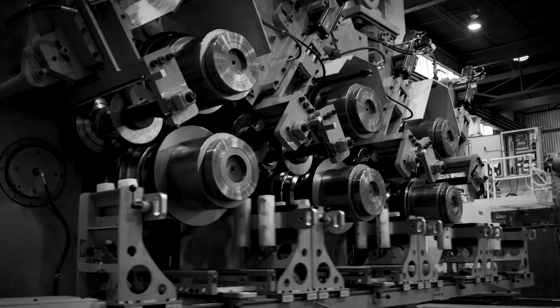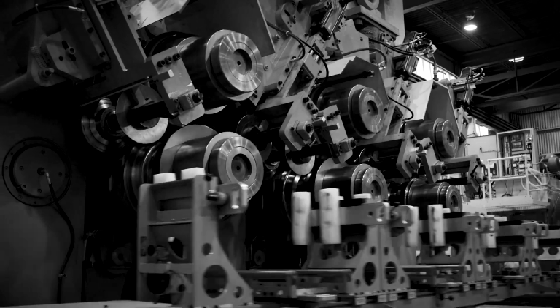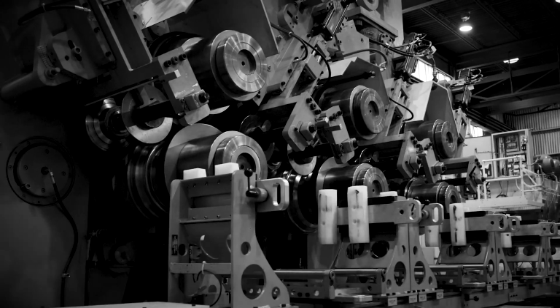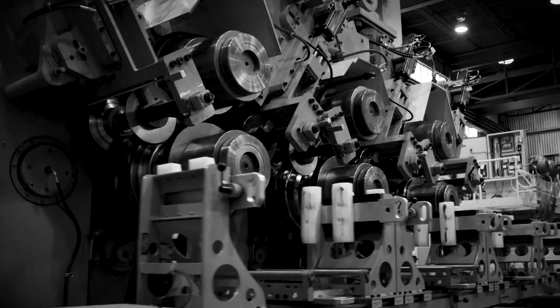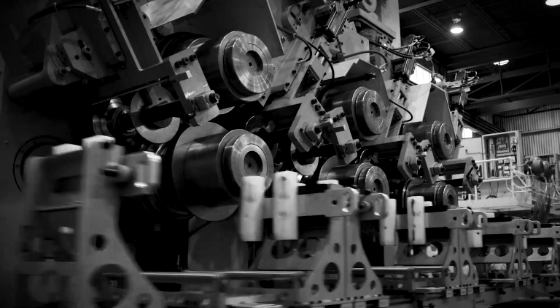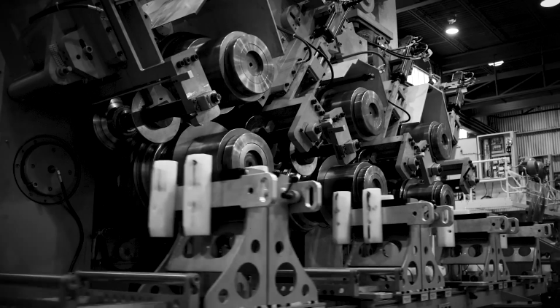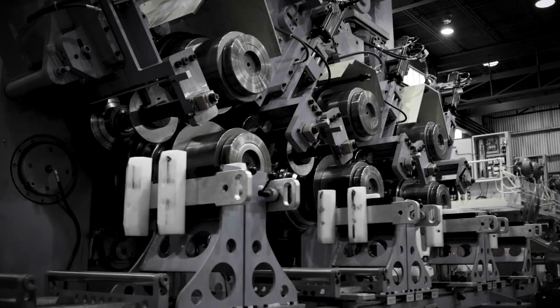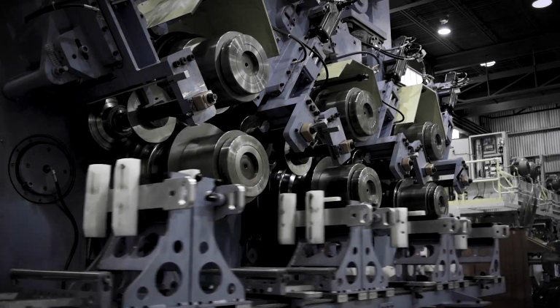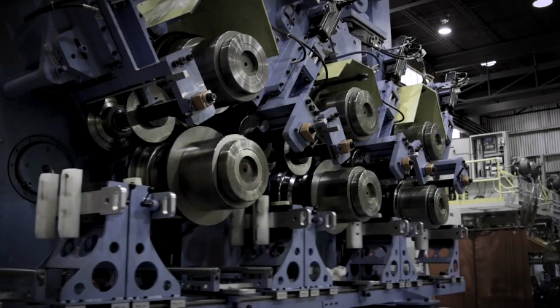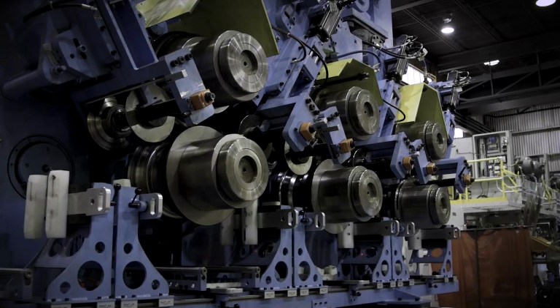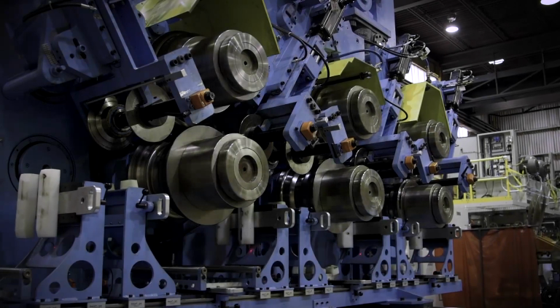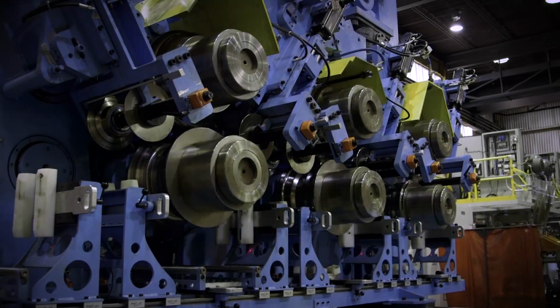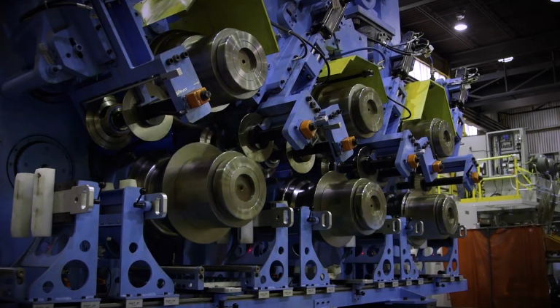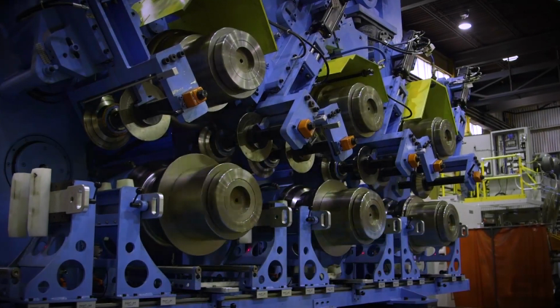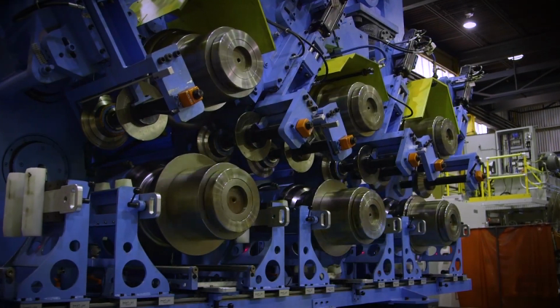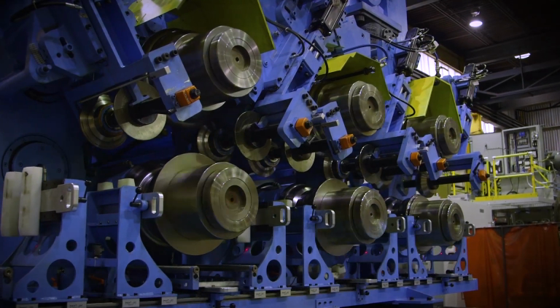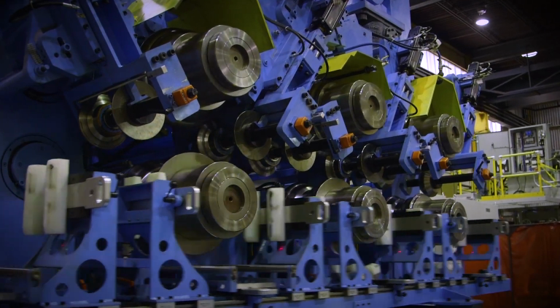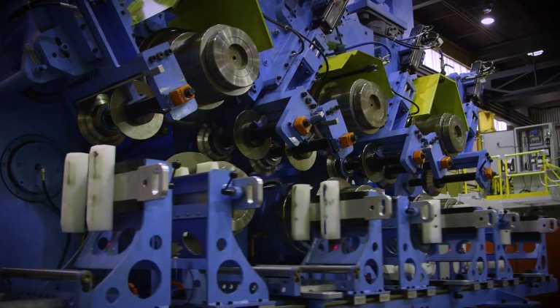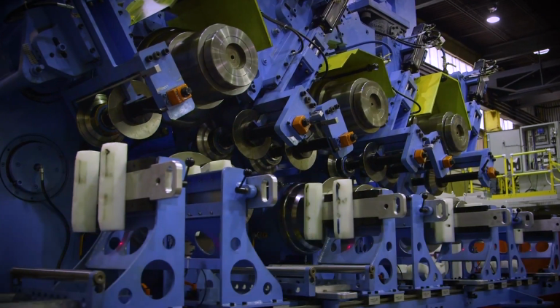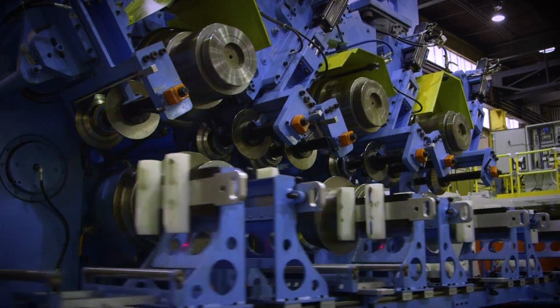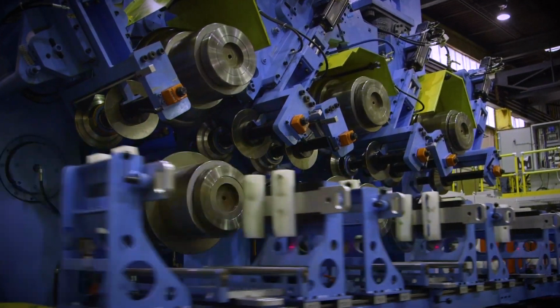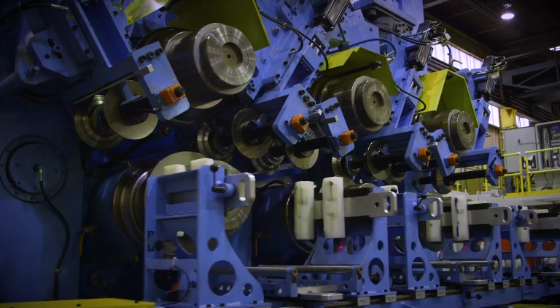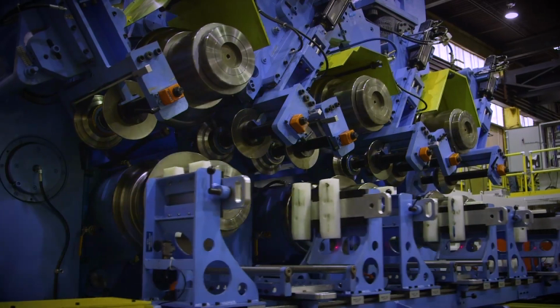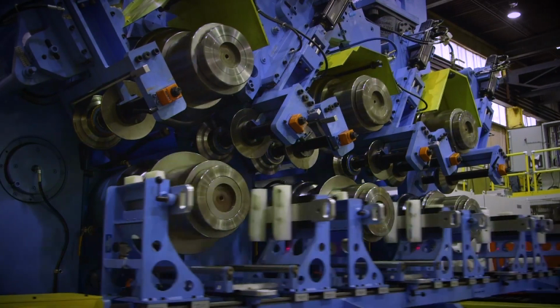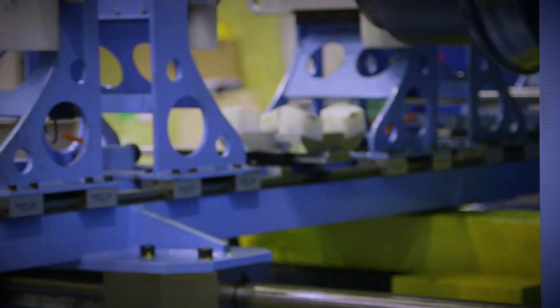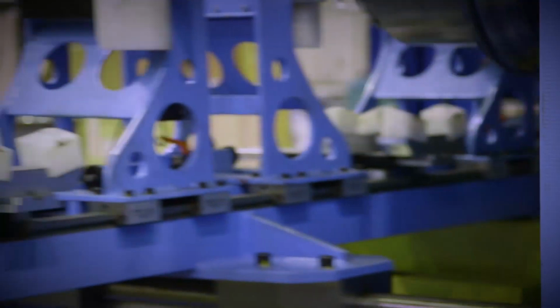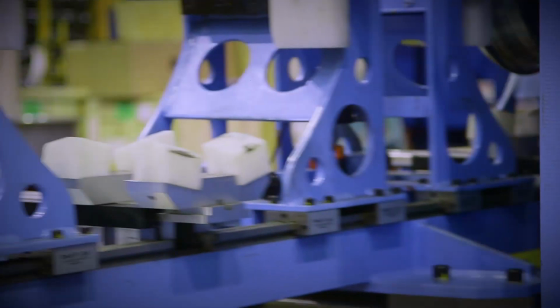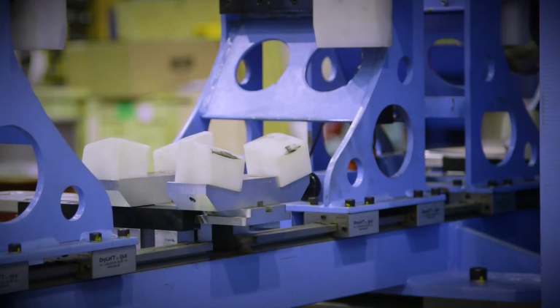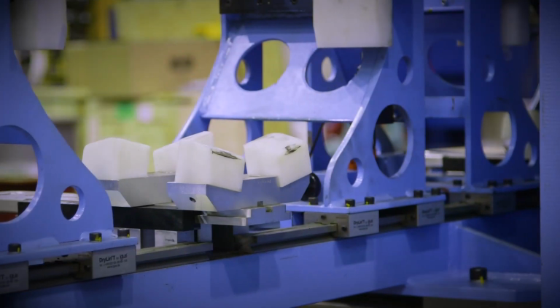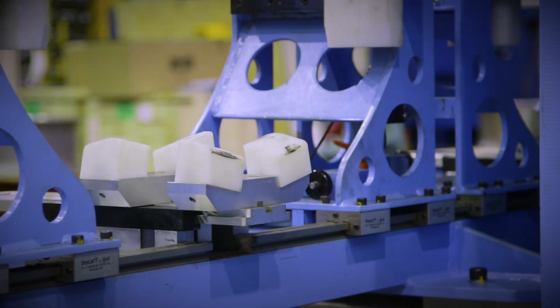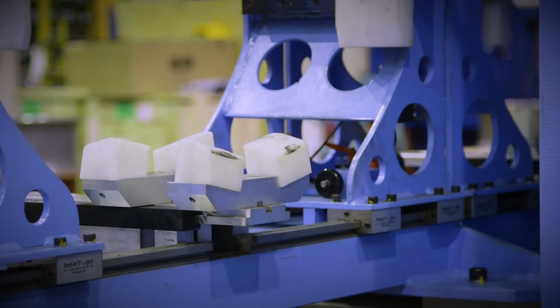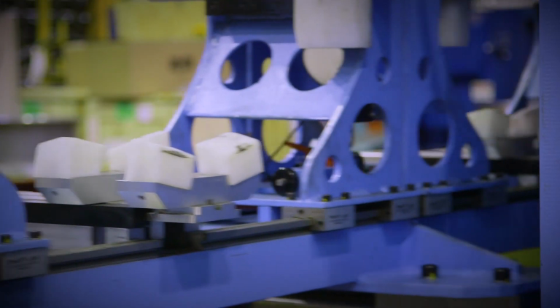Automation International, located in Danville, Illinois, is respected worldwide for designing, building, and supplying welding and metal forming machines for a broad range of applications.